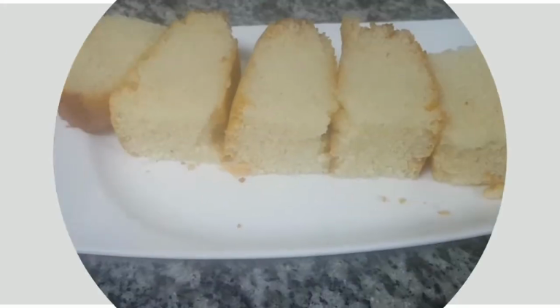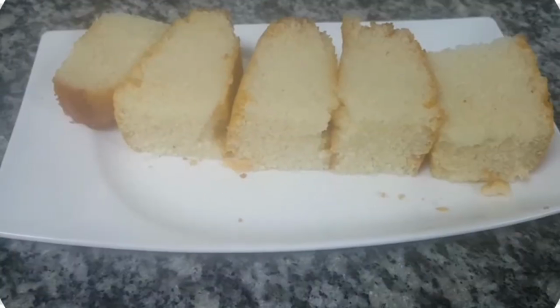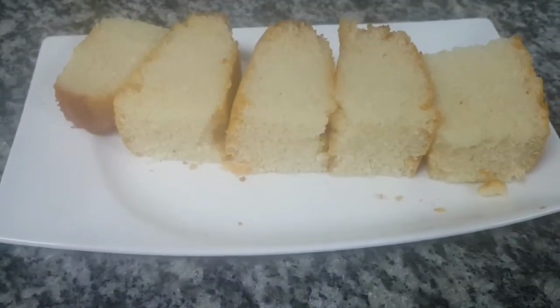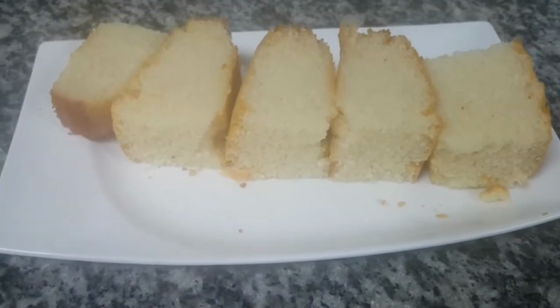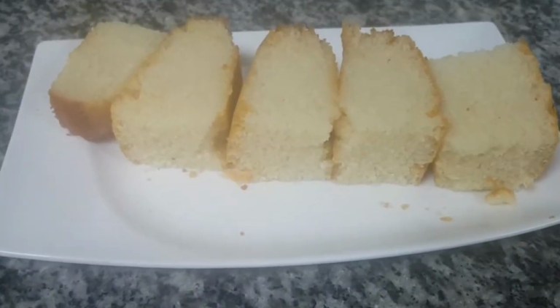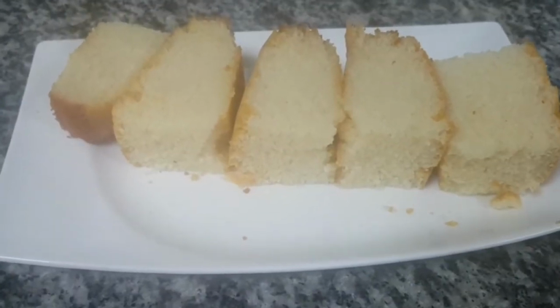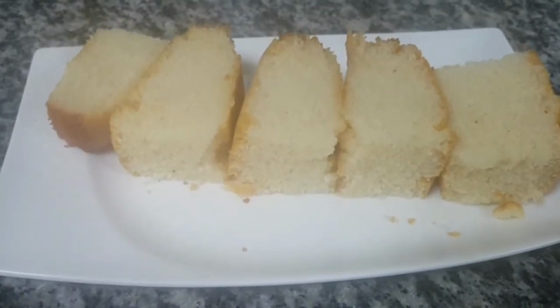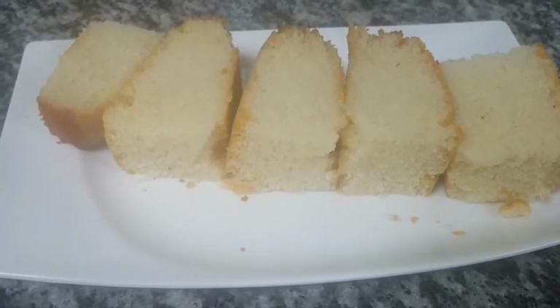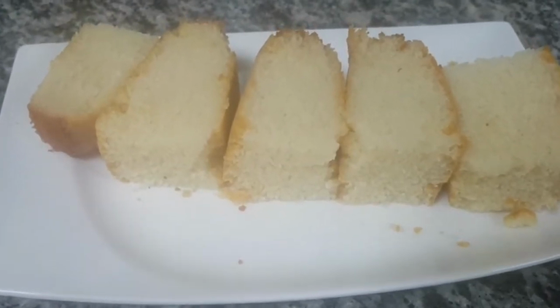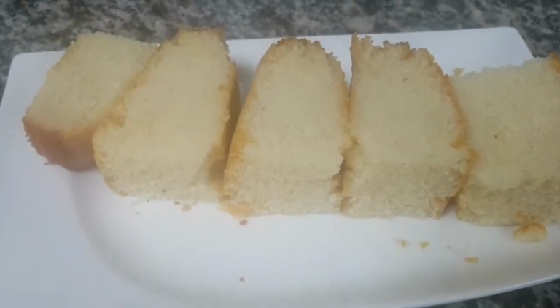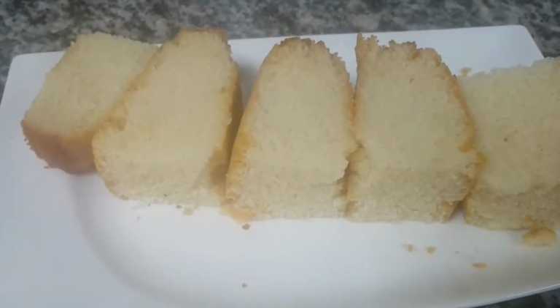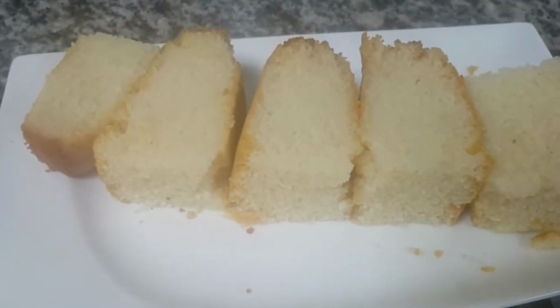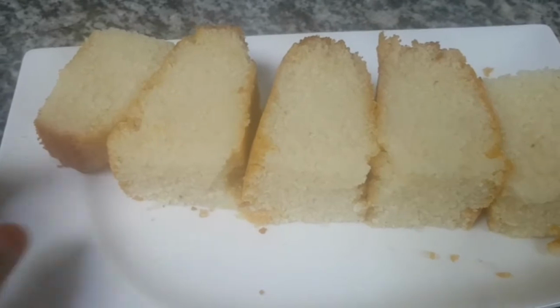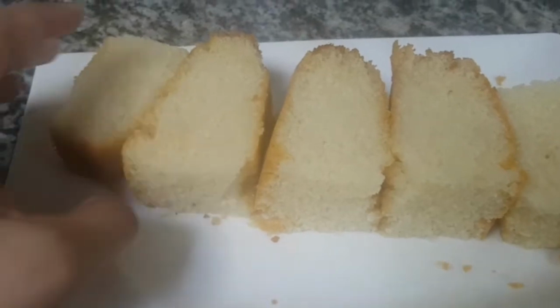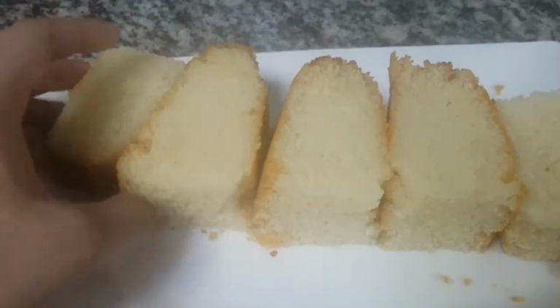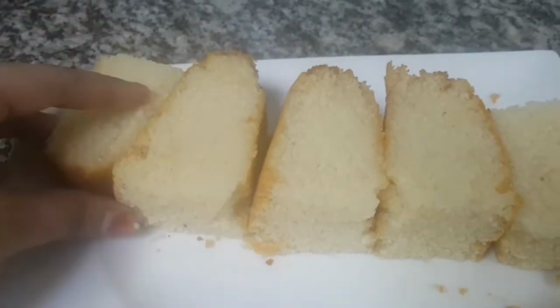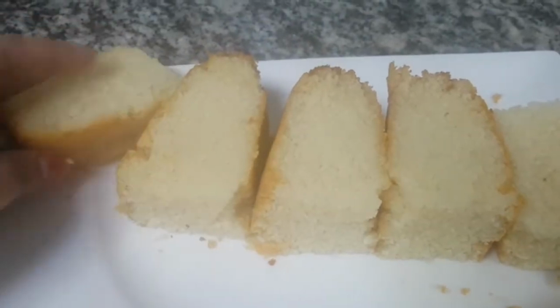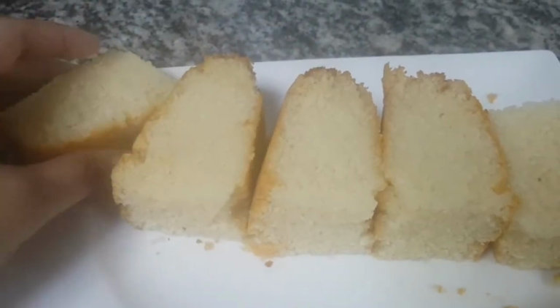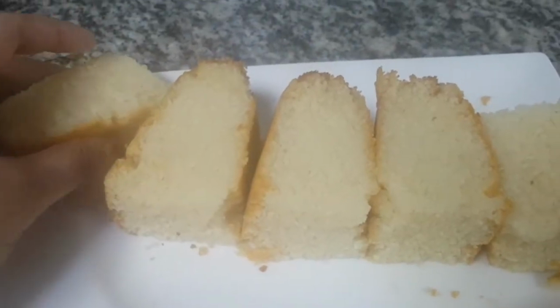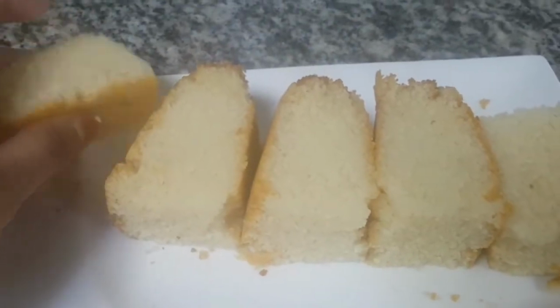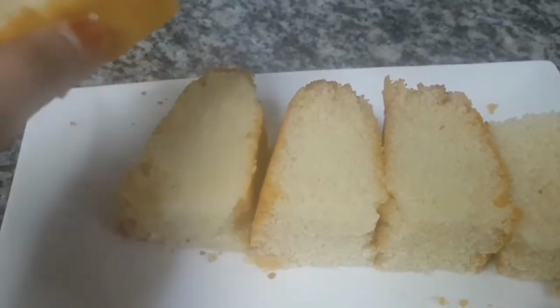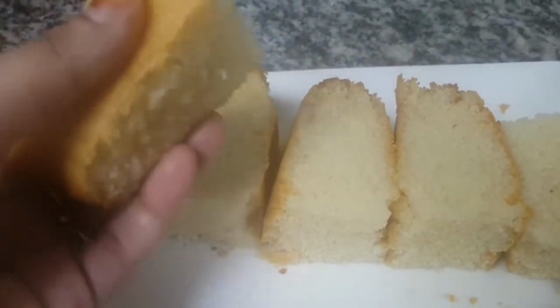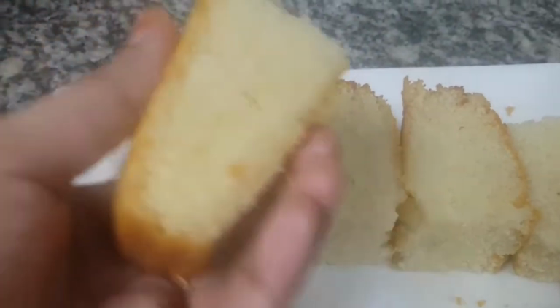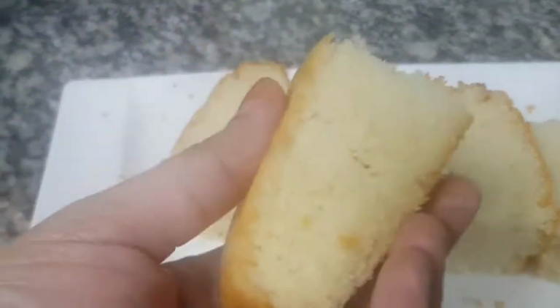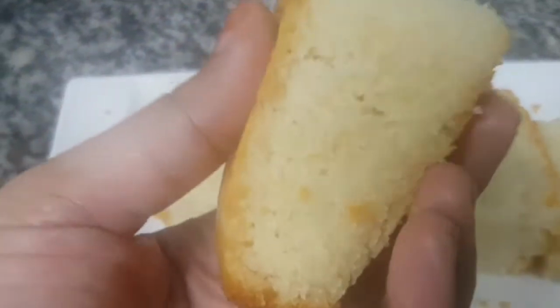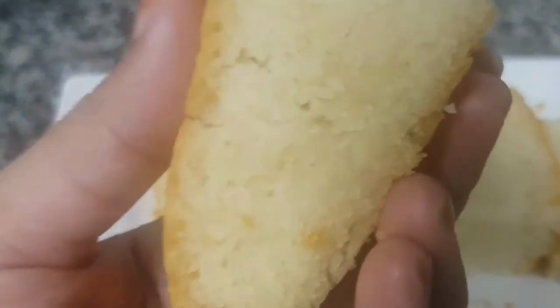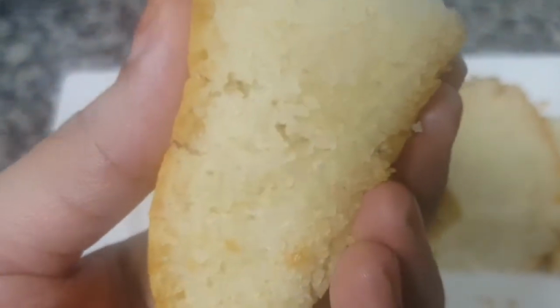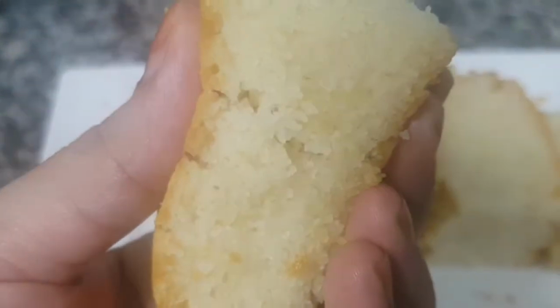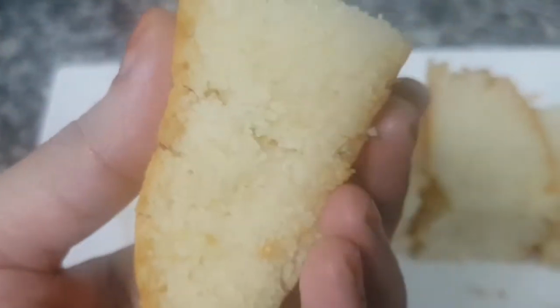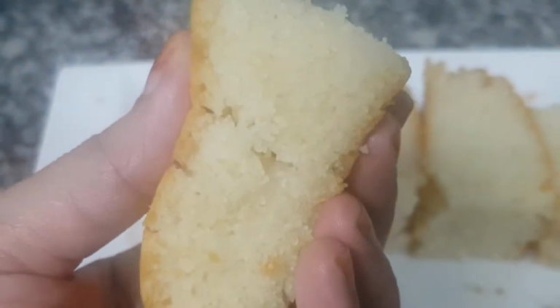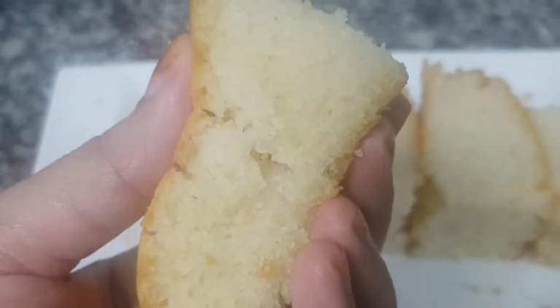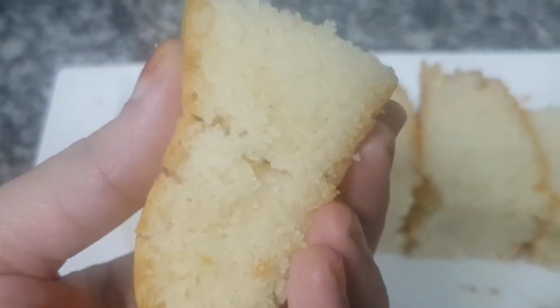Hi friends! Welcome back to Angels World! Now we have a soft recipe for you.